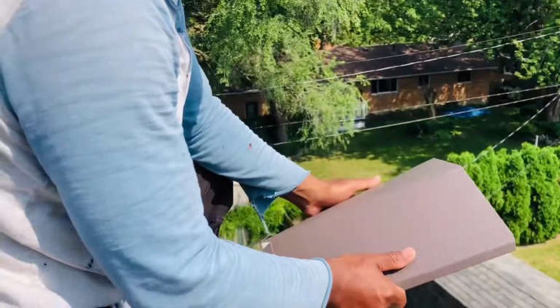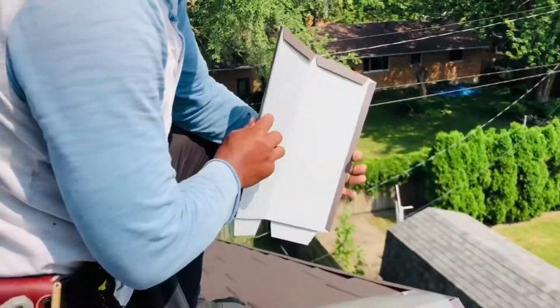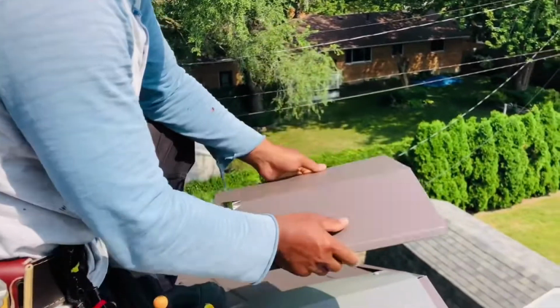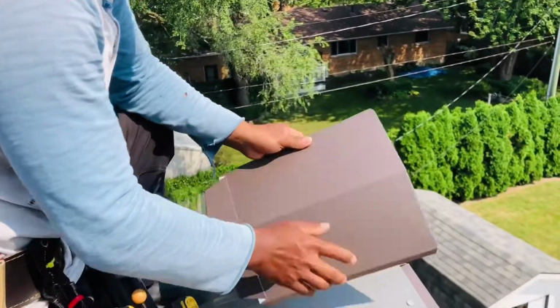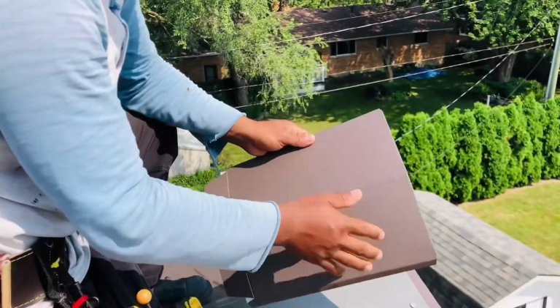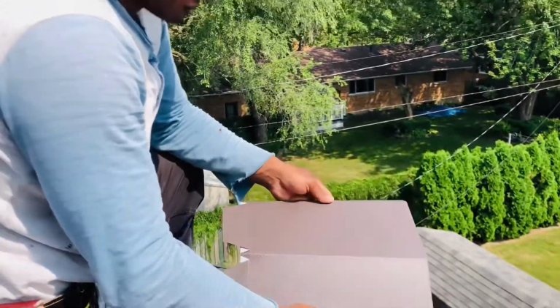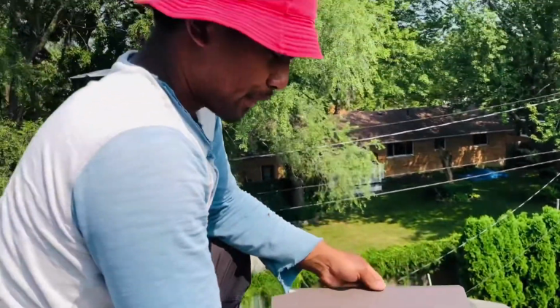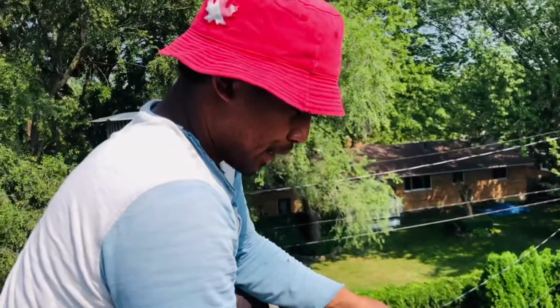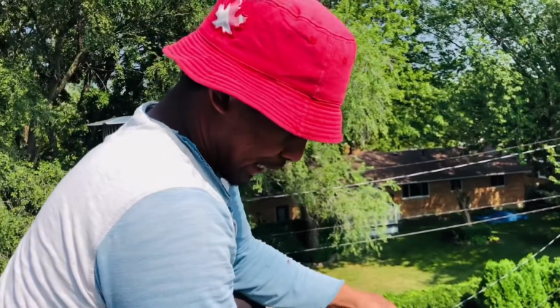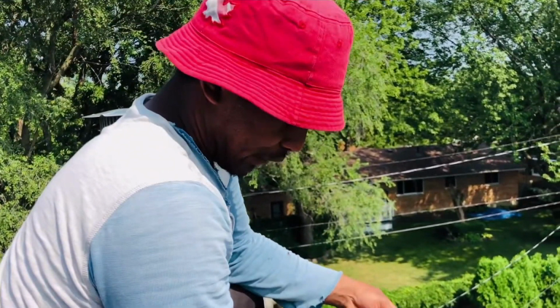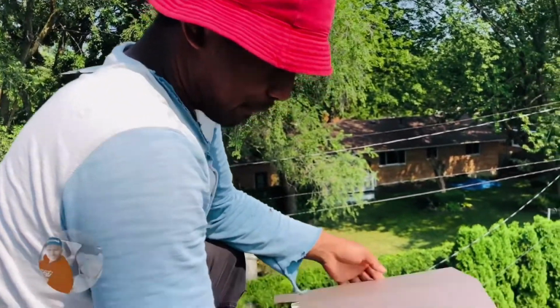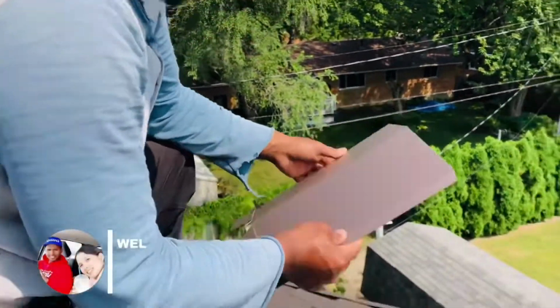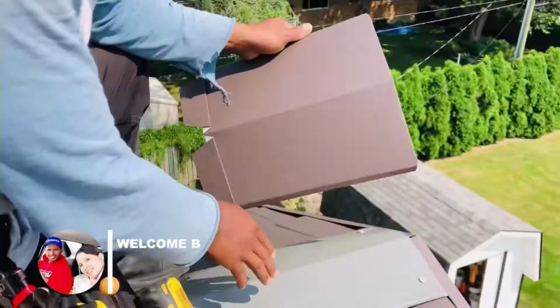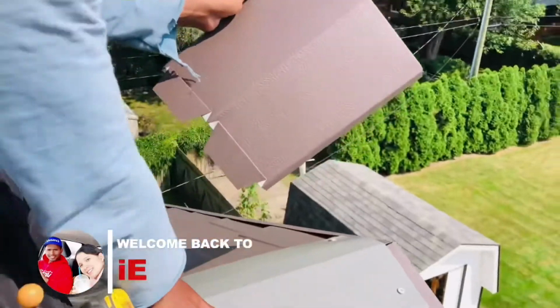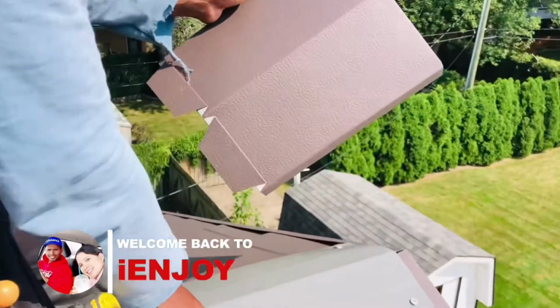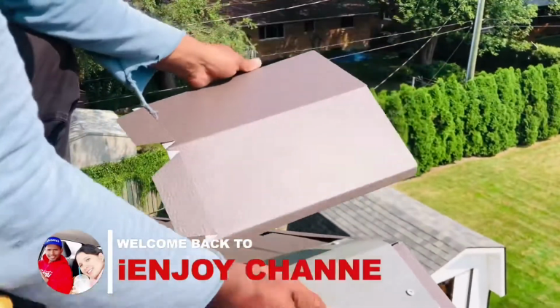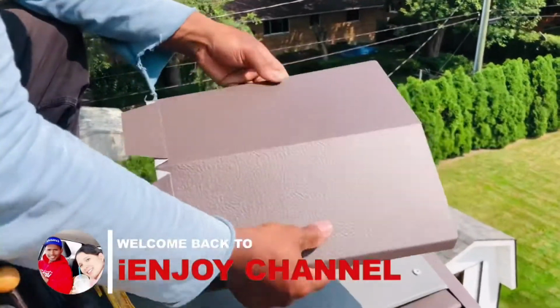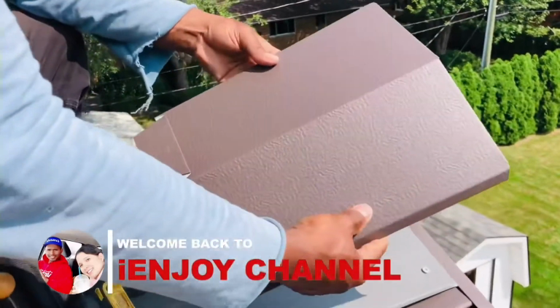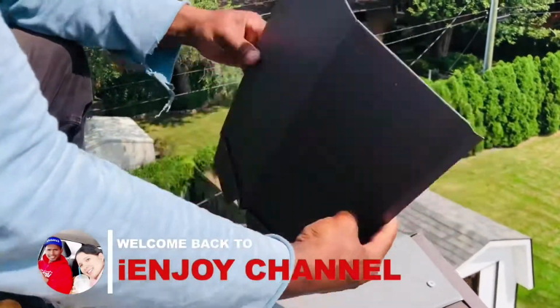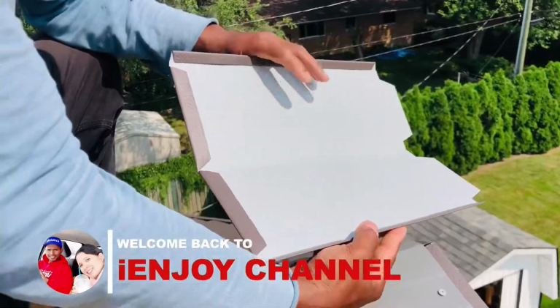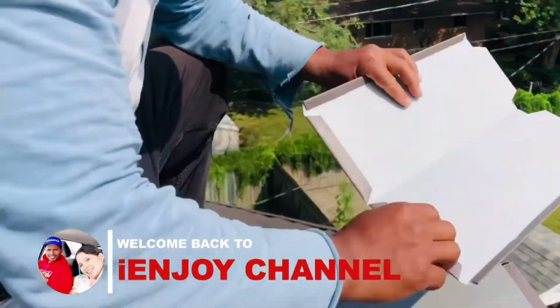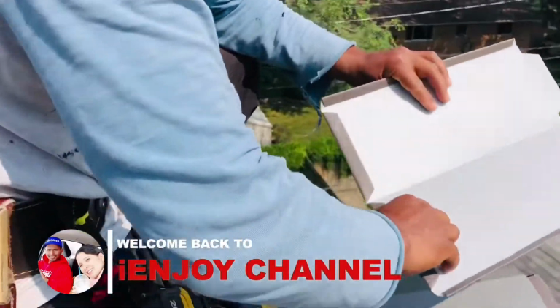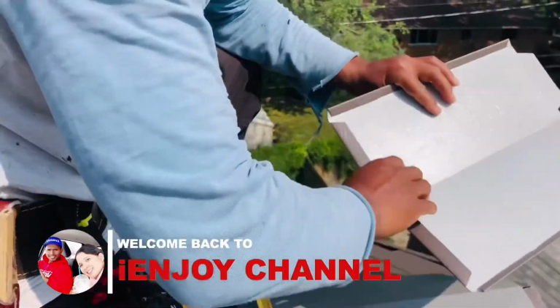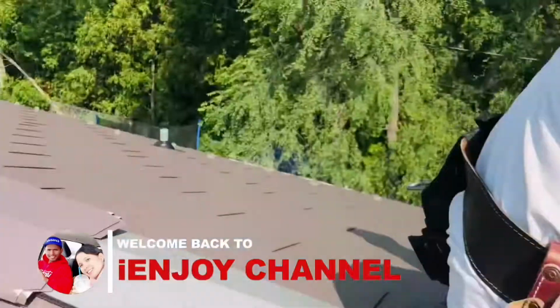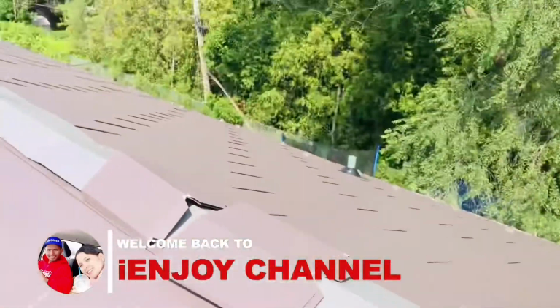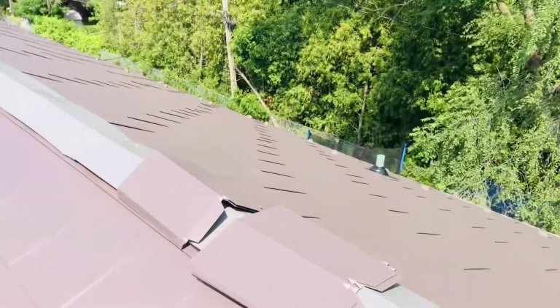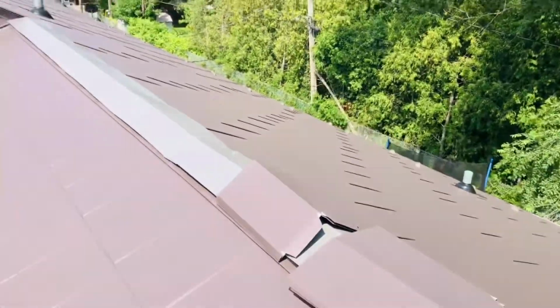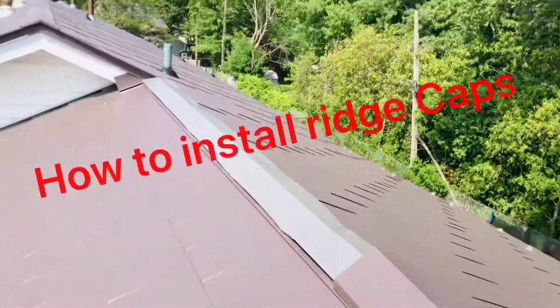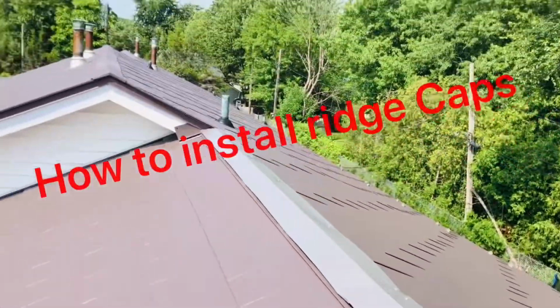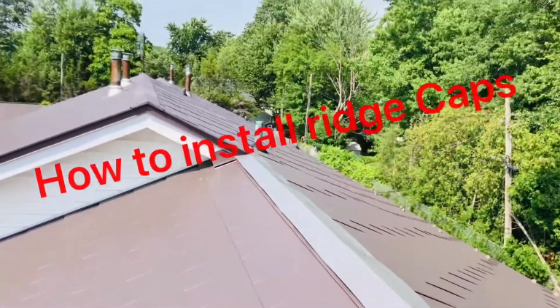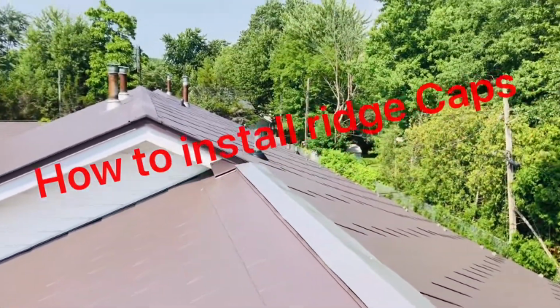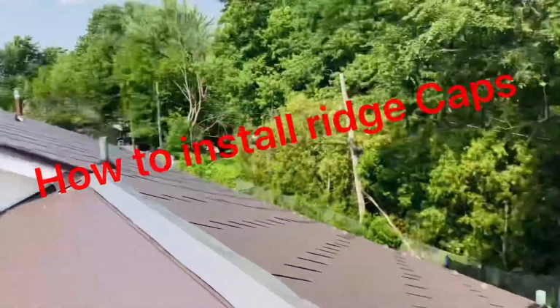Today I'm going to show you guys how to bend a metal cap on the ridge vent. Here's the cap — we did bend this cap at the shop, and now I'm going to demonstrate how to install it on the ridge.